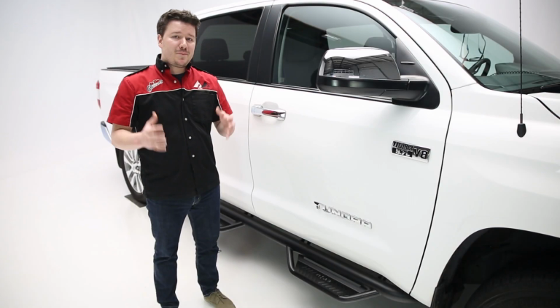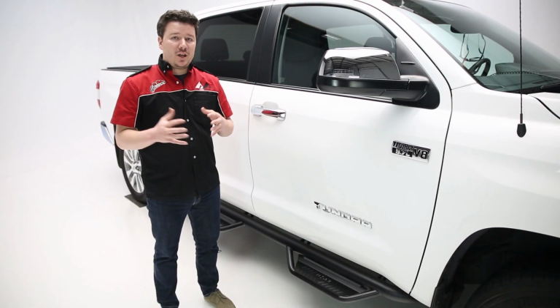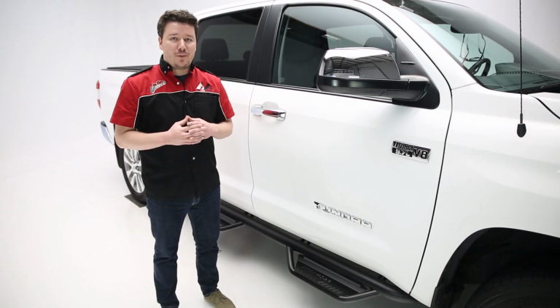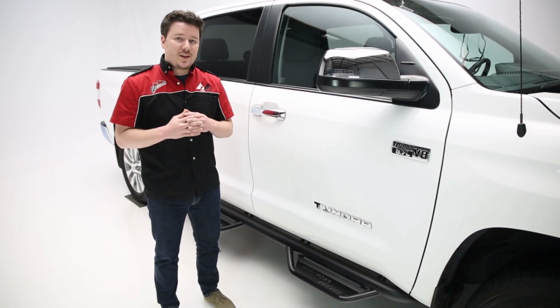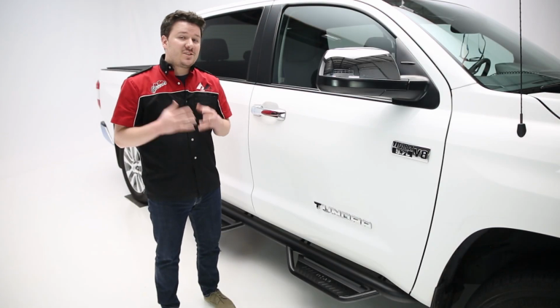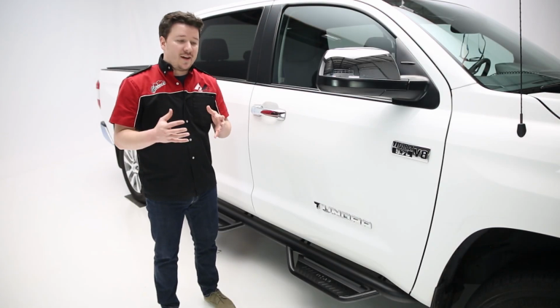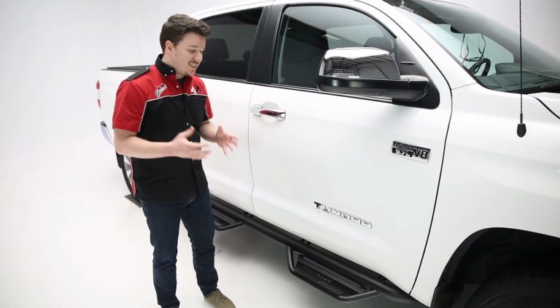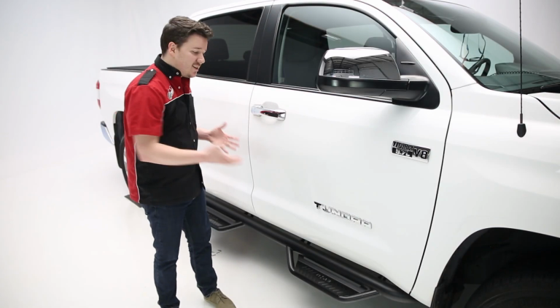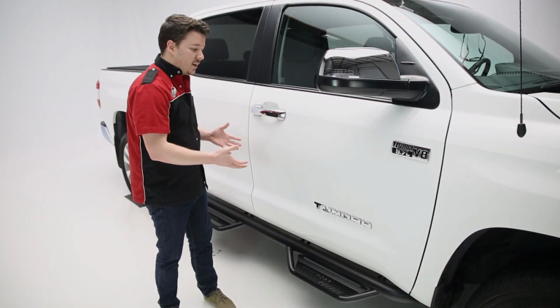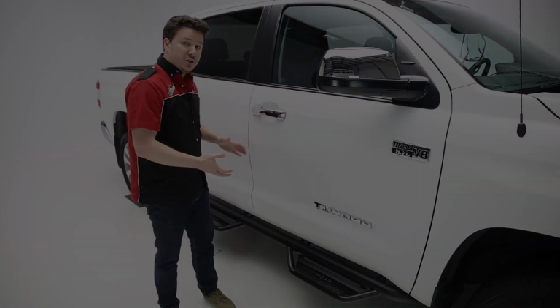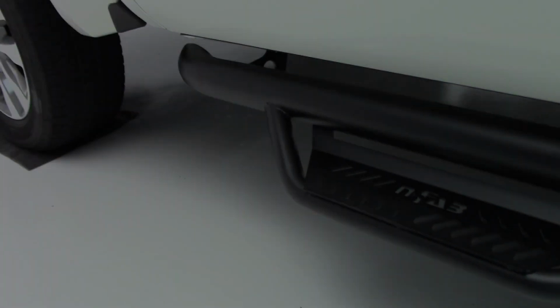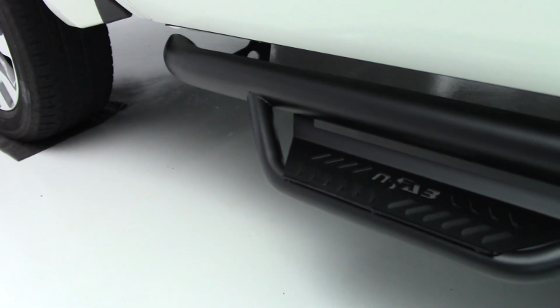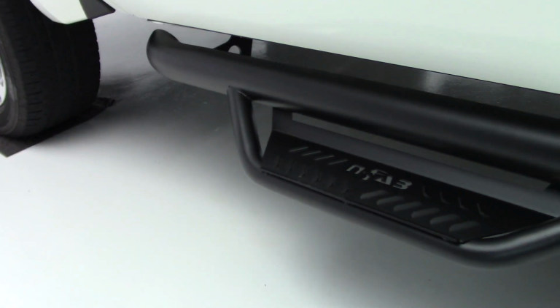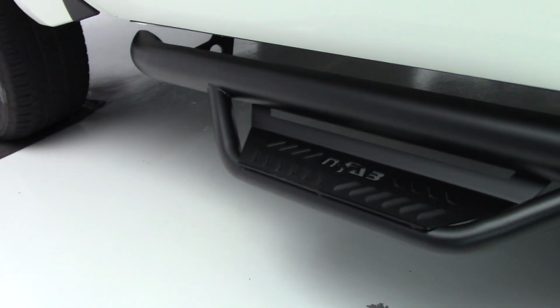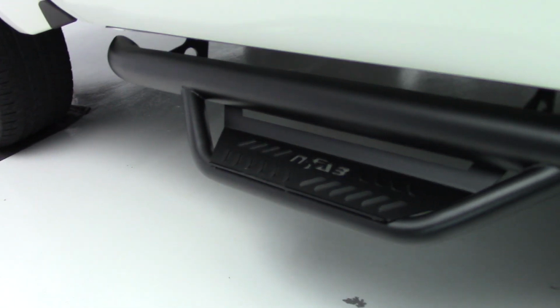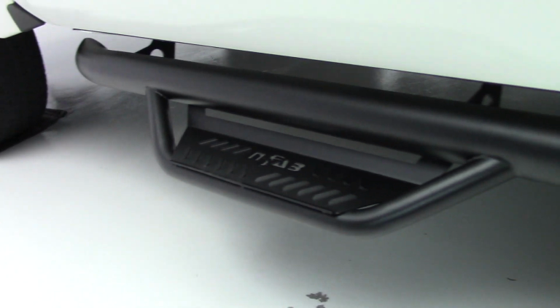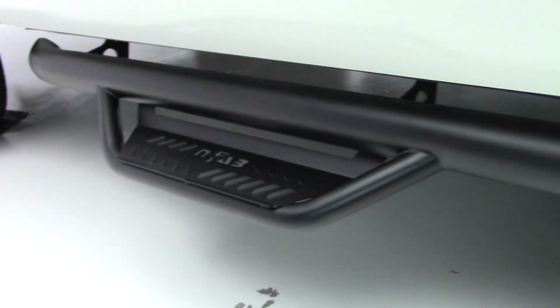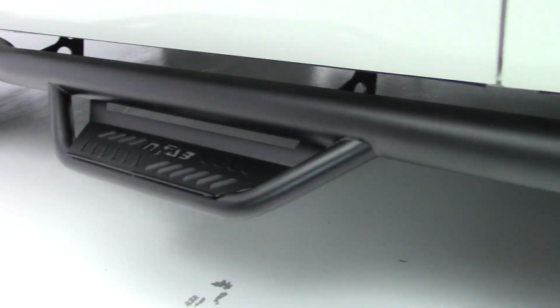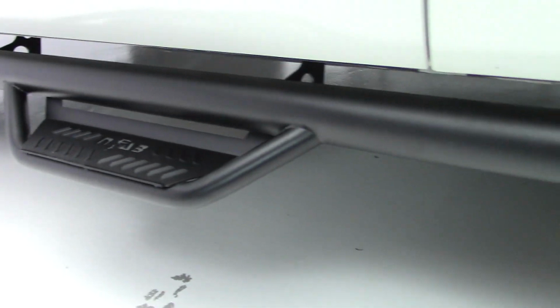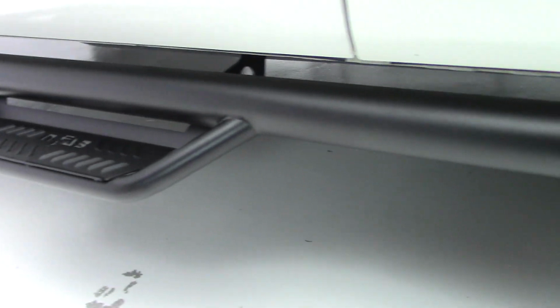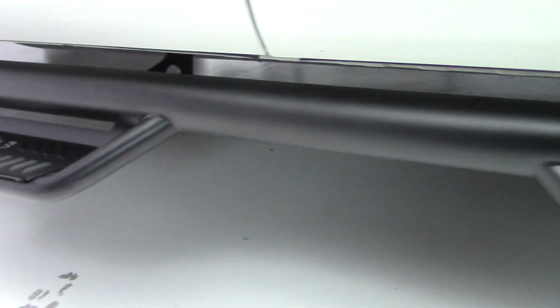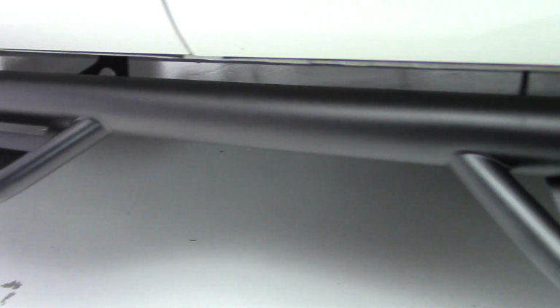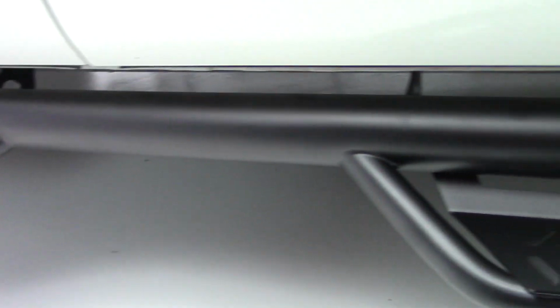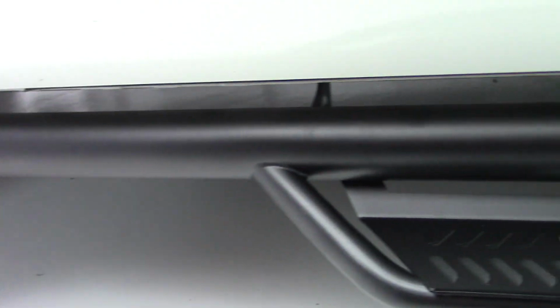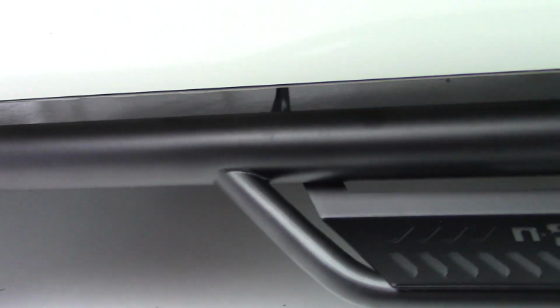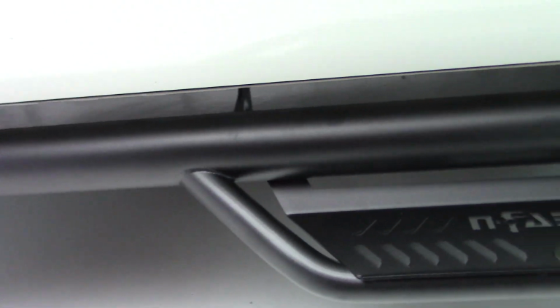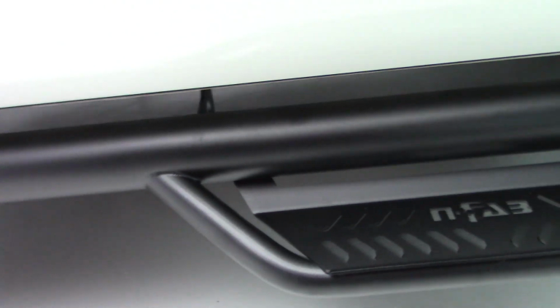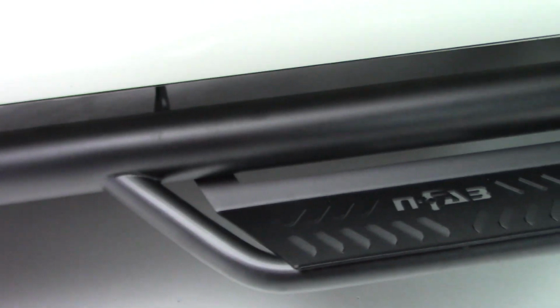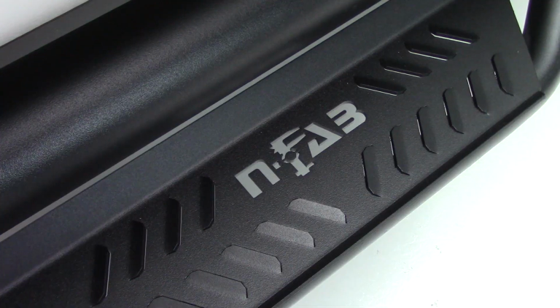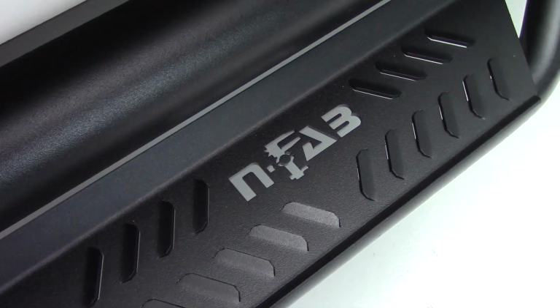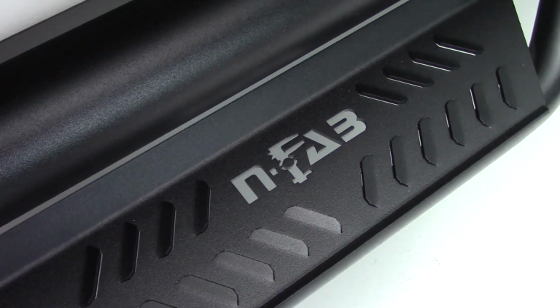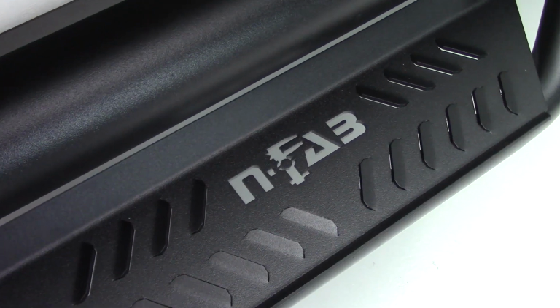N-FAB's podium step bar is a 3-inch design that fits high and tight to your vehicle's body, giving this a very clean and modern look. The major benefit to this step over some of the competitors out there are the enlarged step pads that you see here.